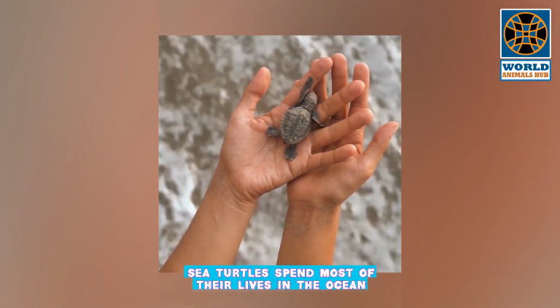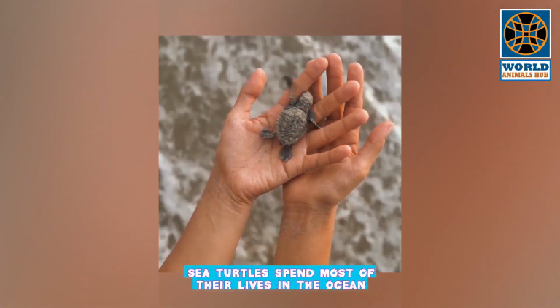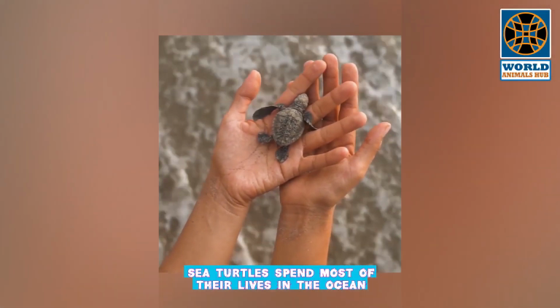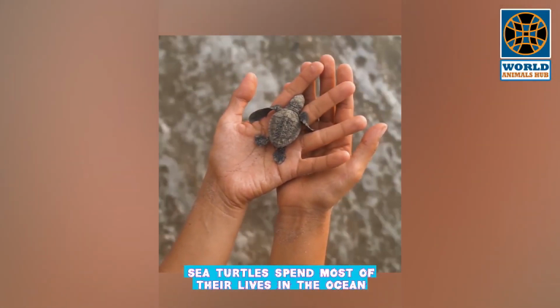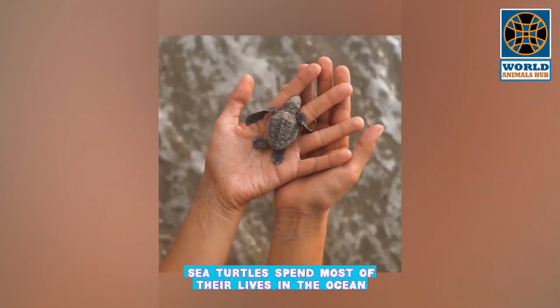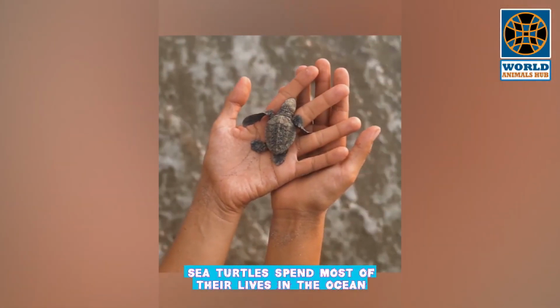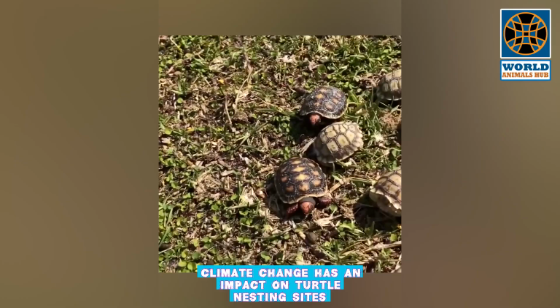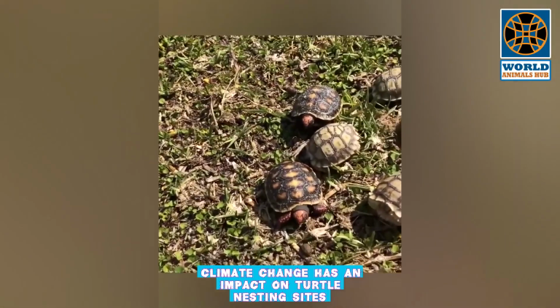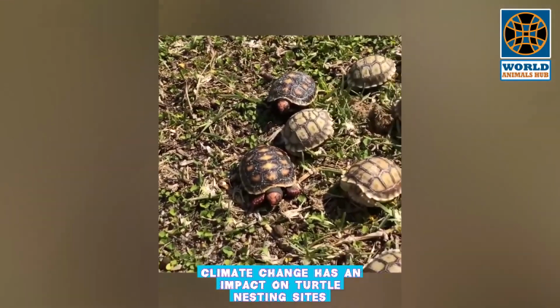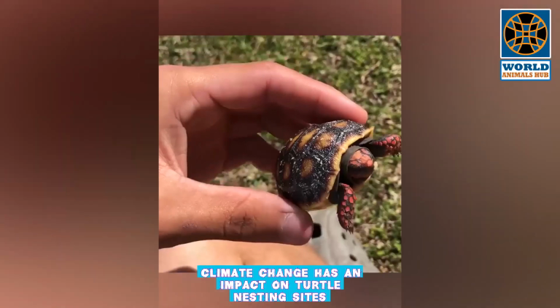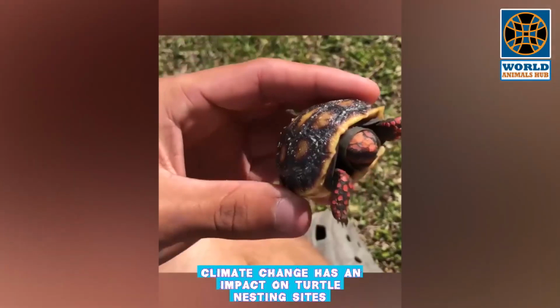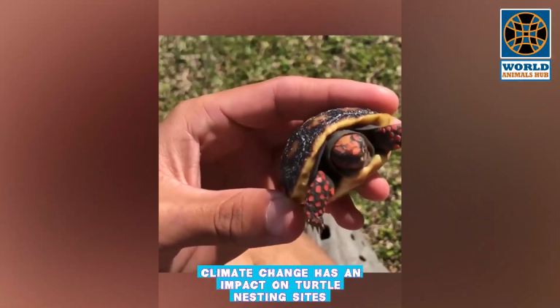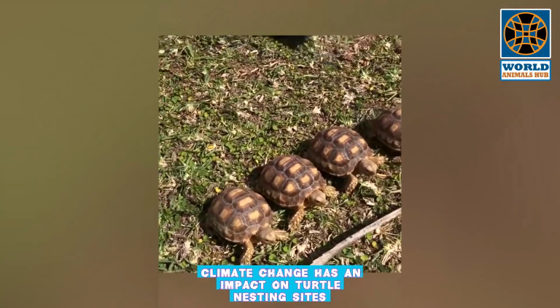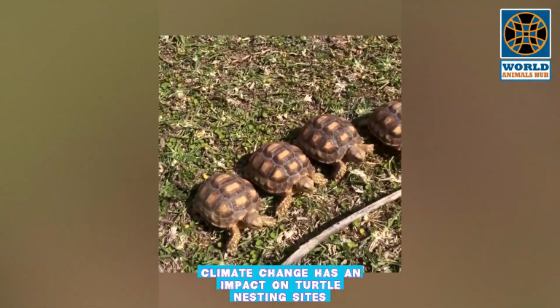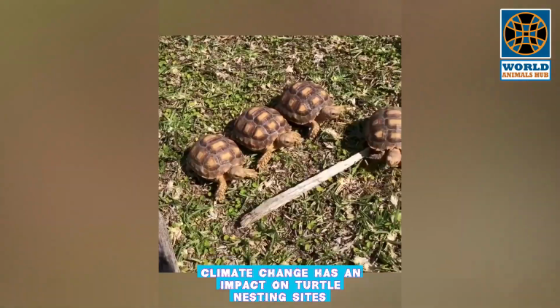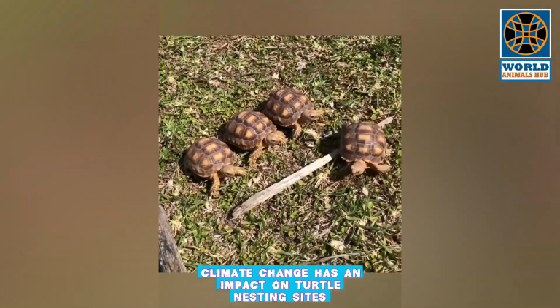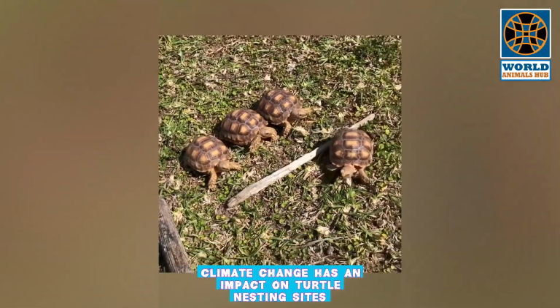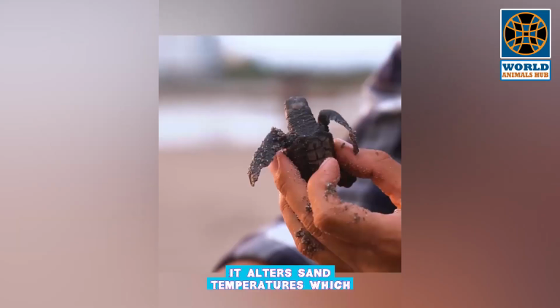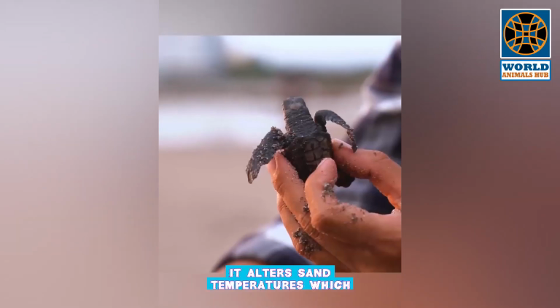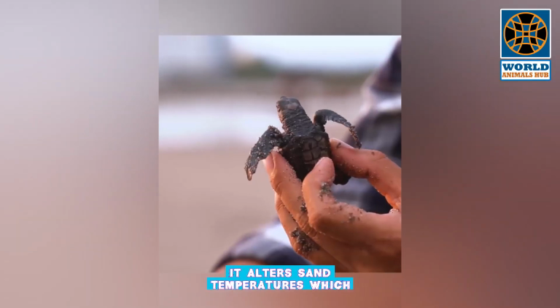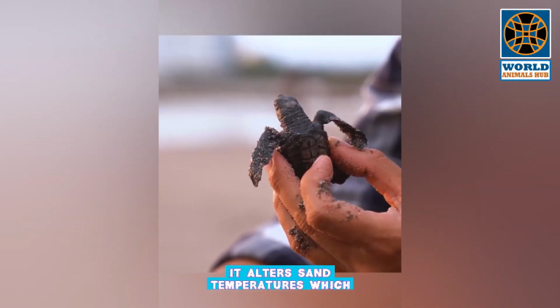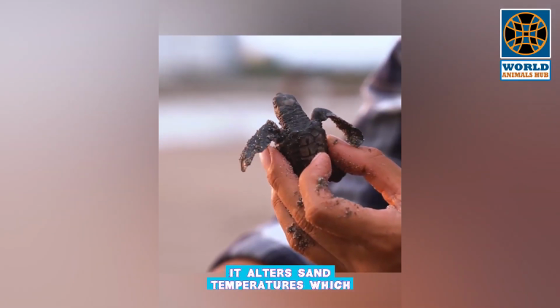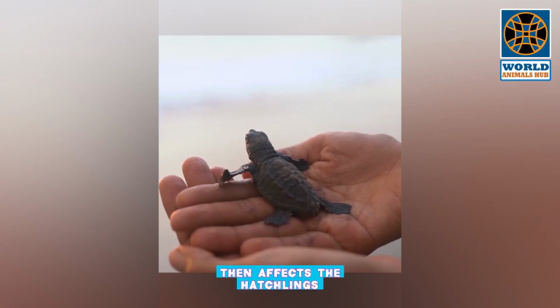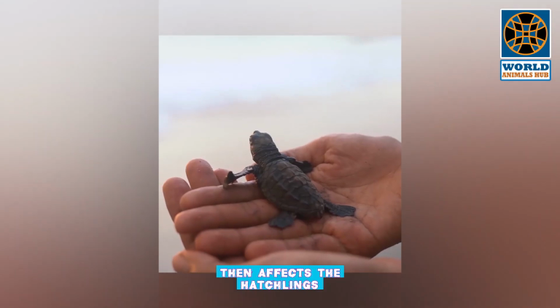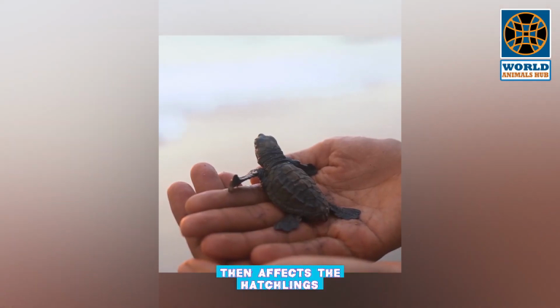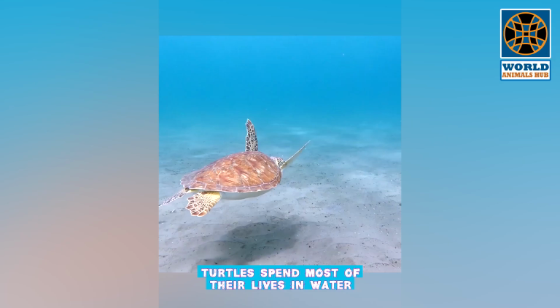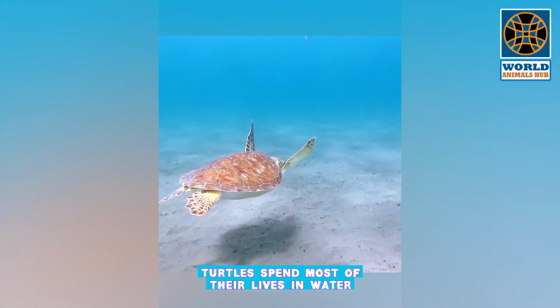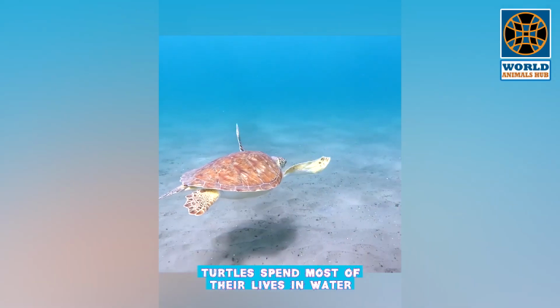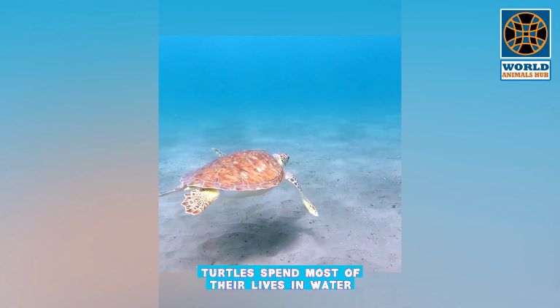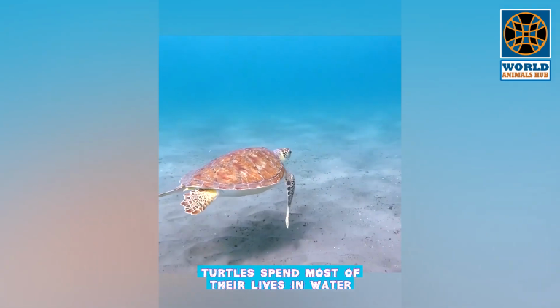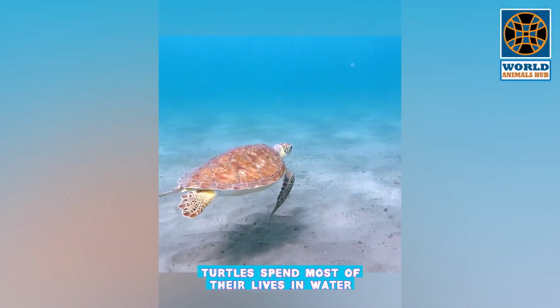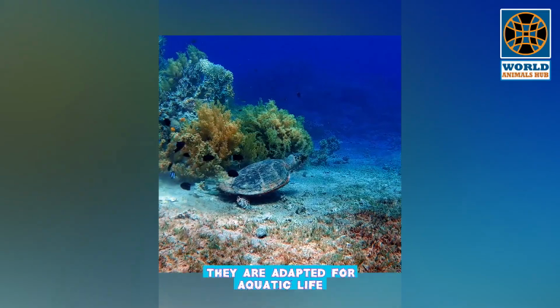Climate change has an impact on turtle nesting sites — it alters sand temperatures, which then affects the hatchlings.